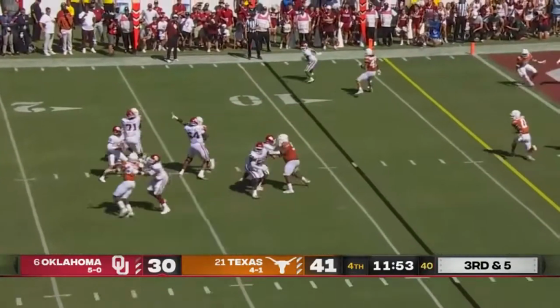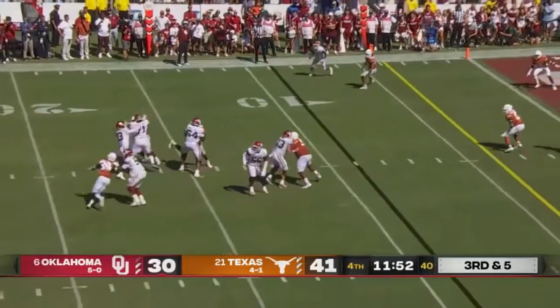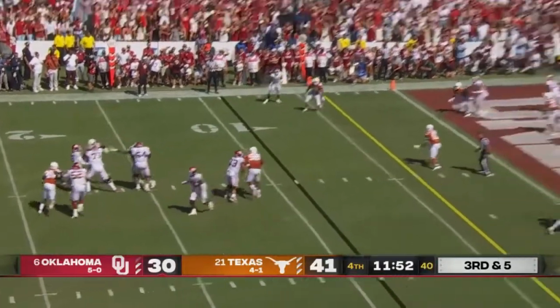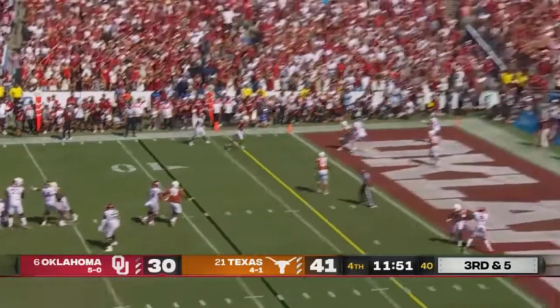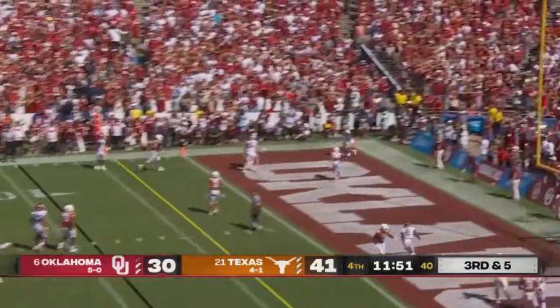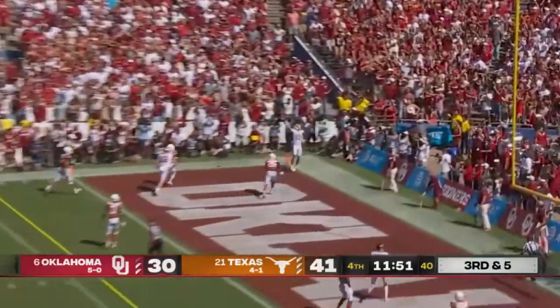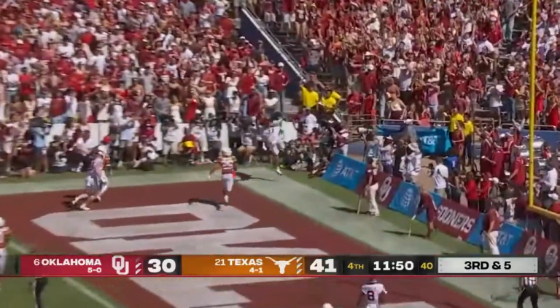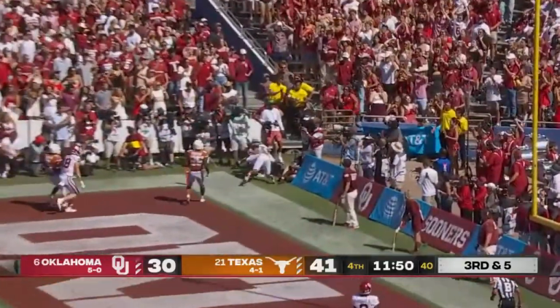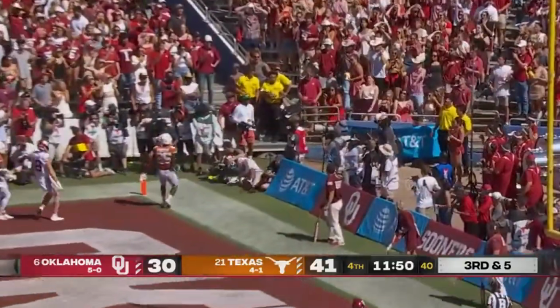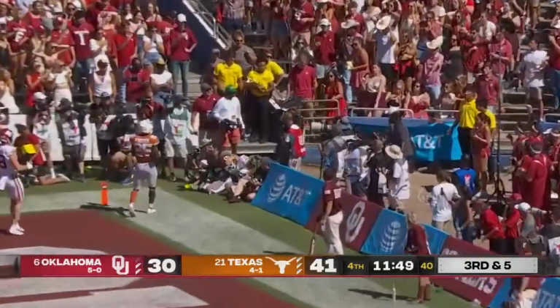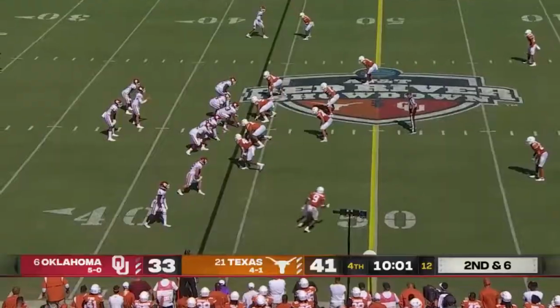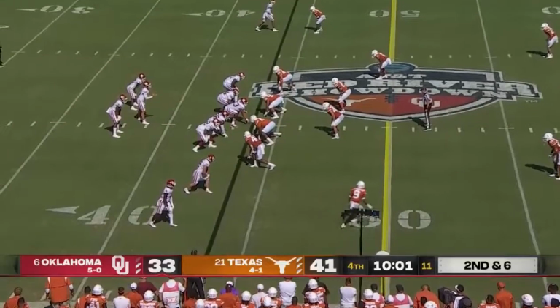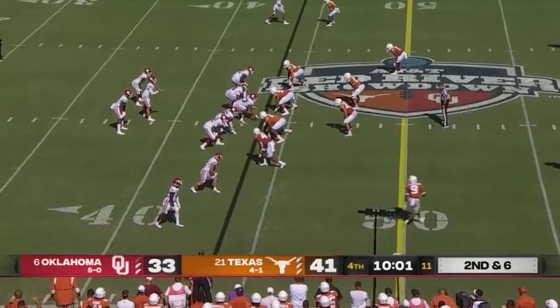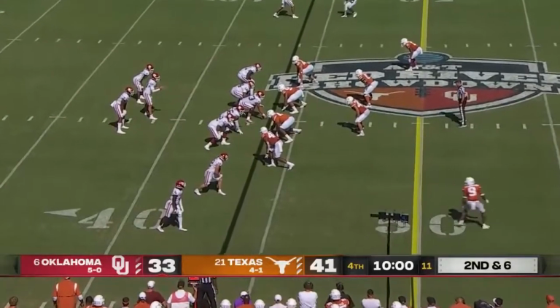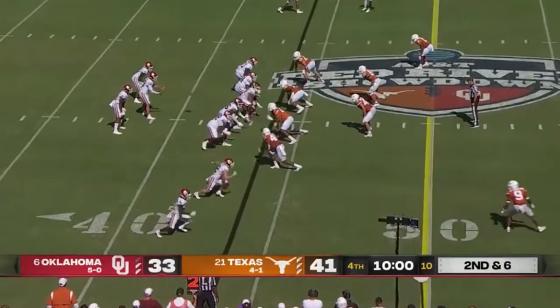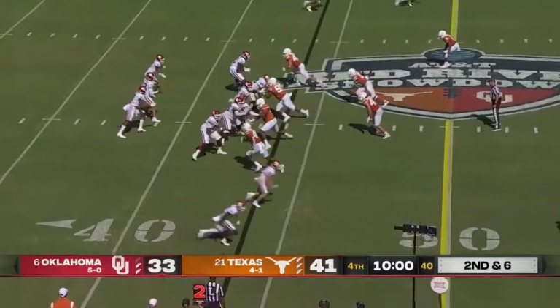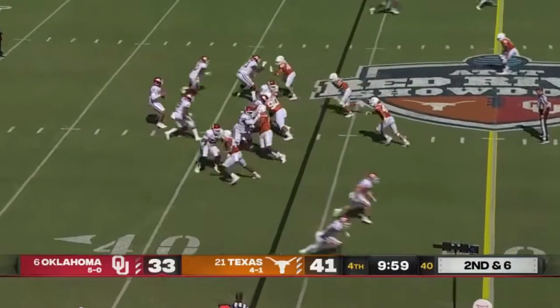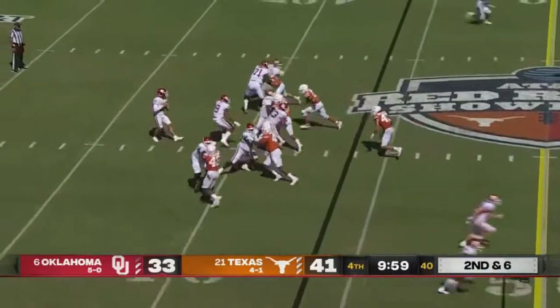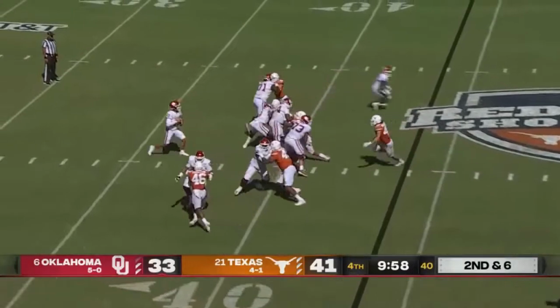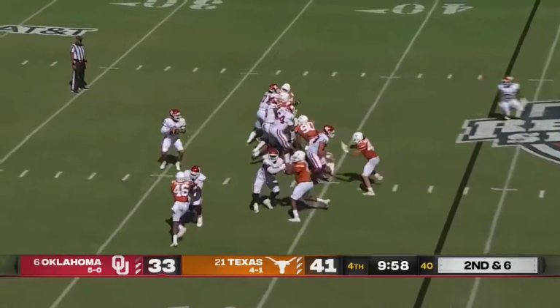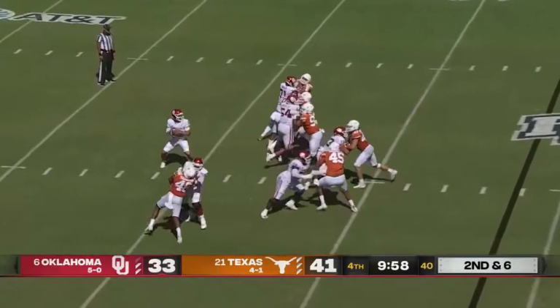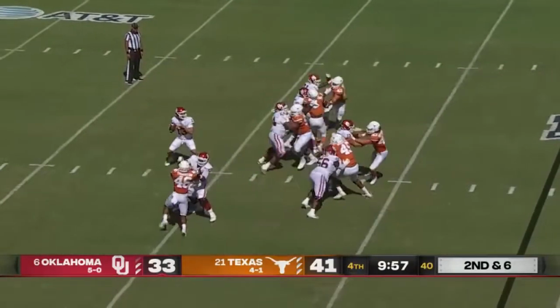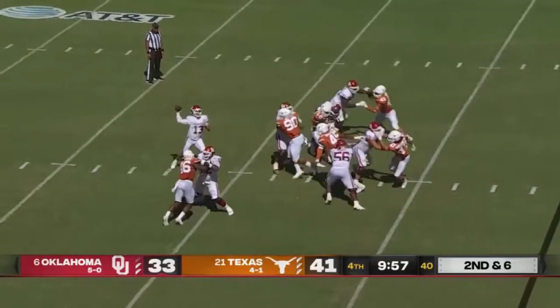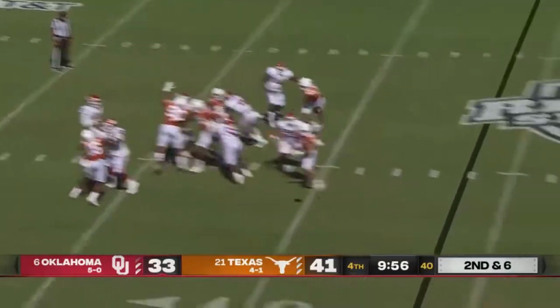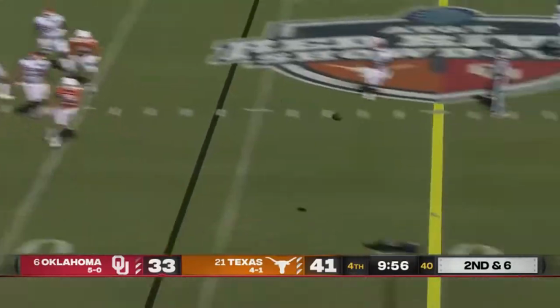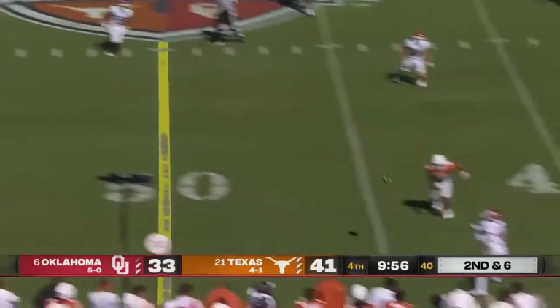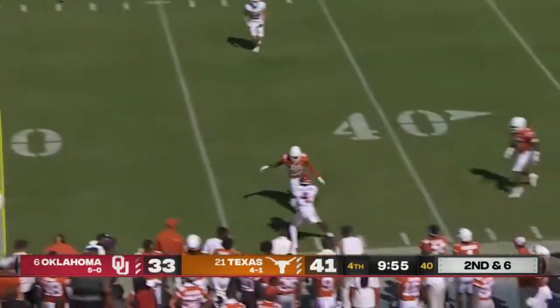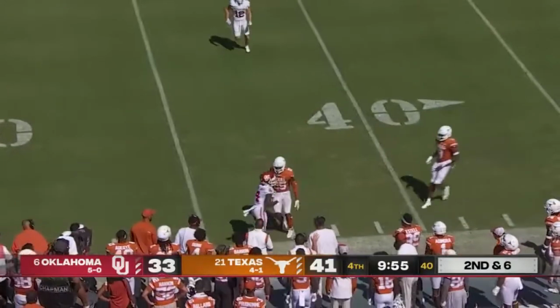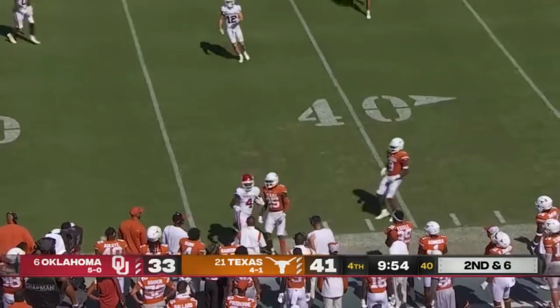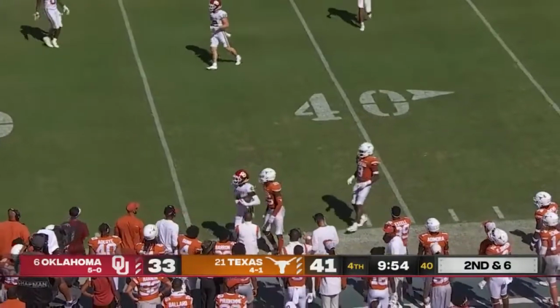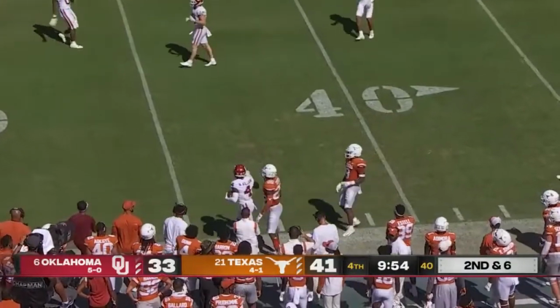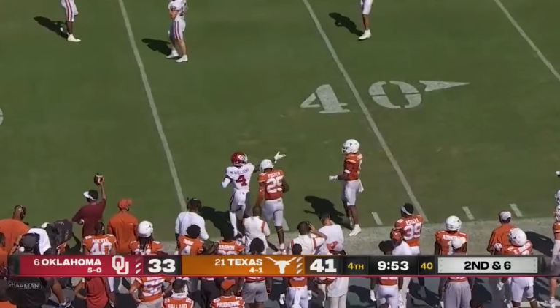Williams from the pocket delivers a high ball — no chance. No turnovers, that's the key right there. Looking to throw on second and five and zips it sideline — that's Mario Williams.